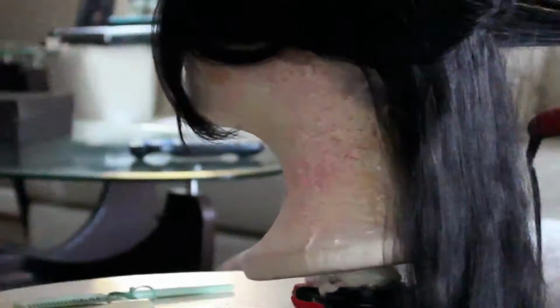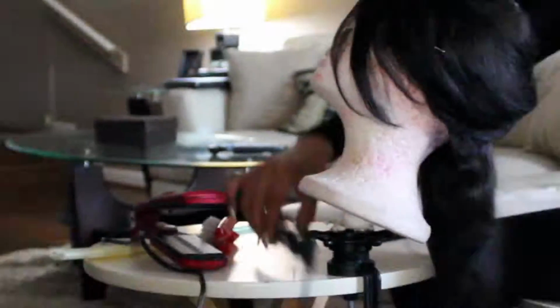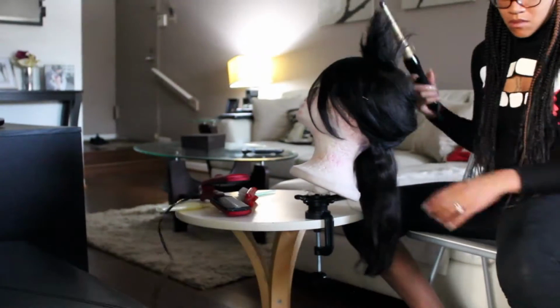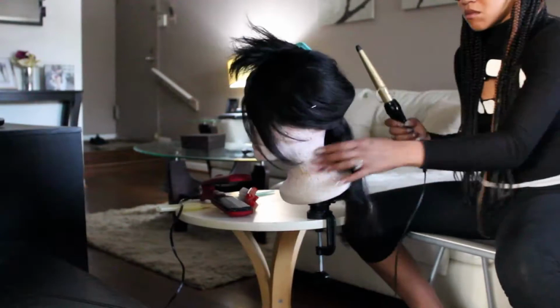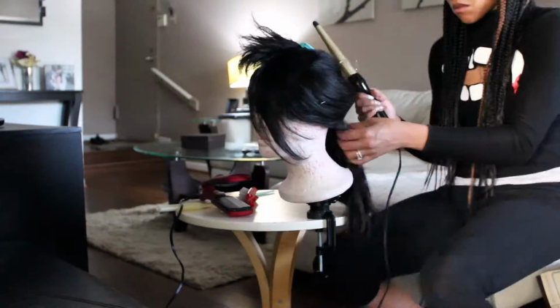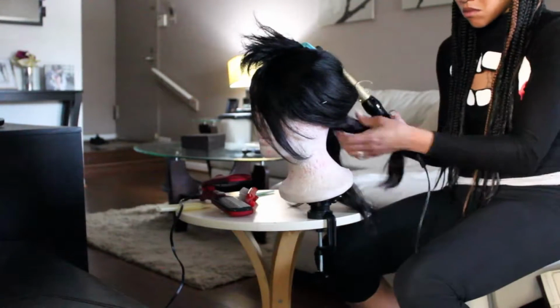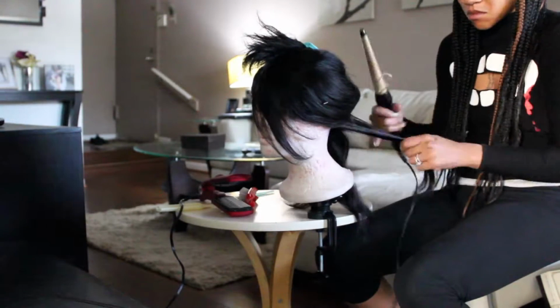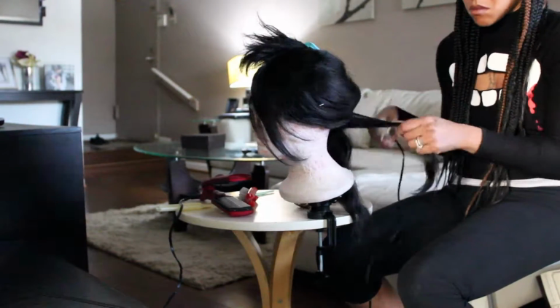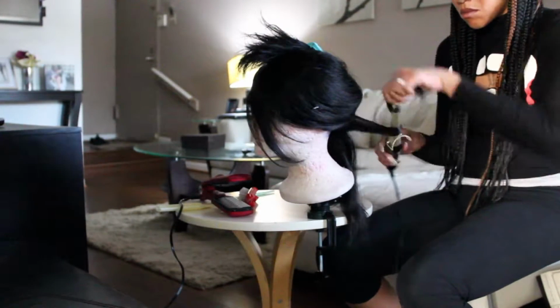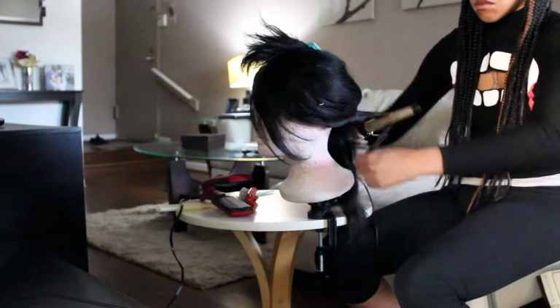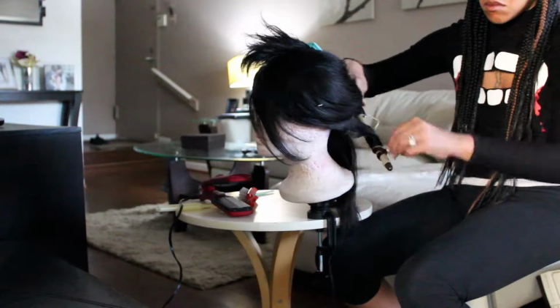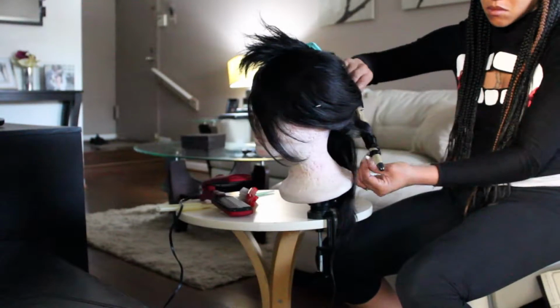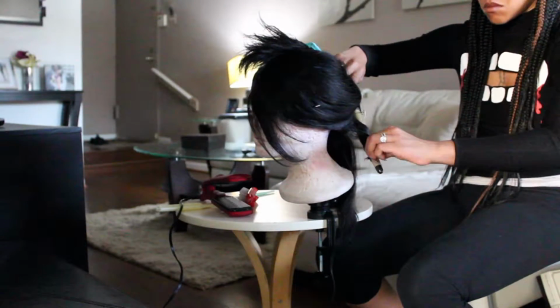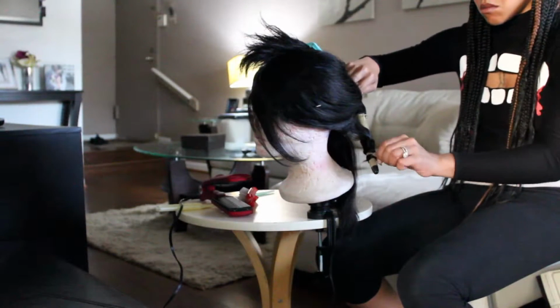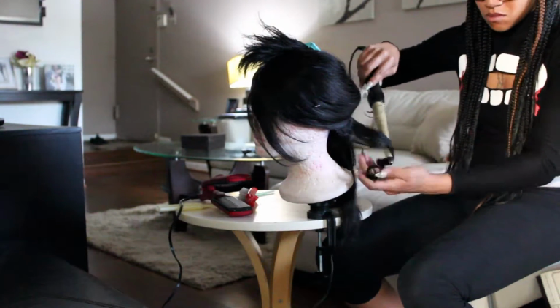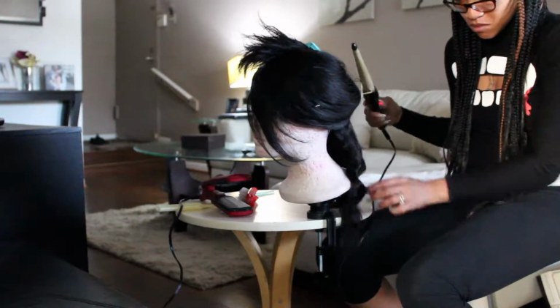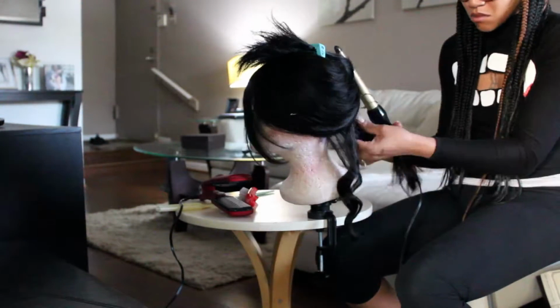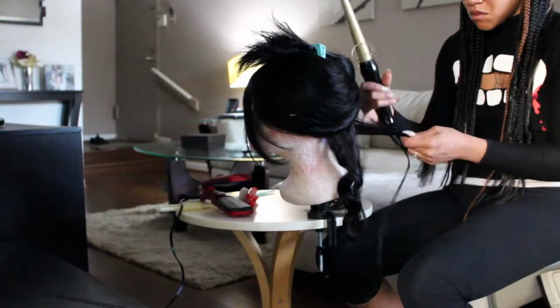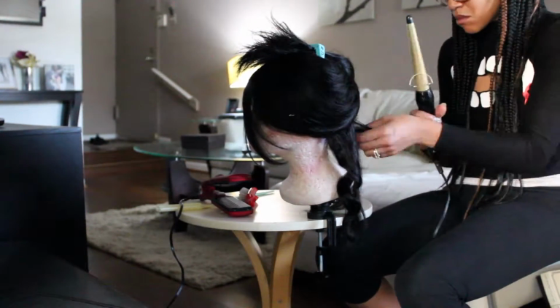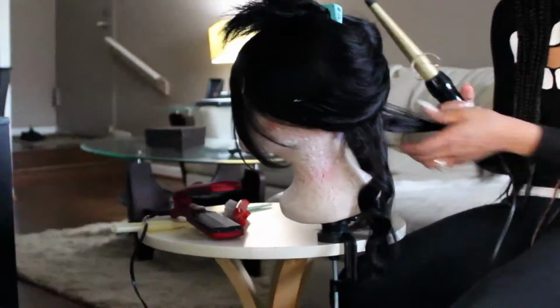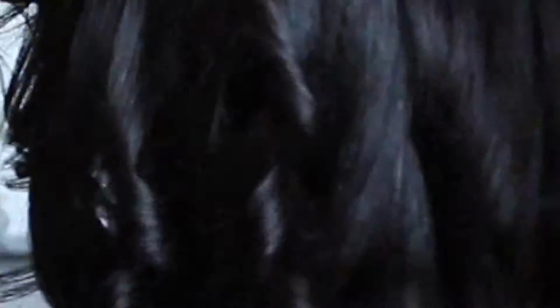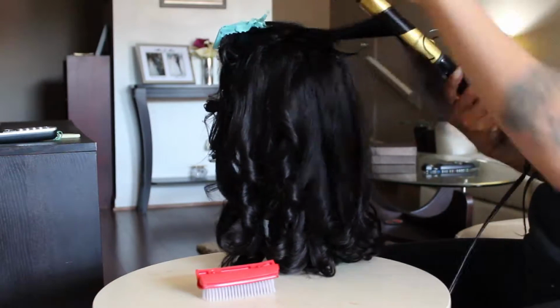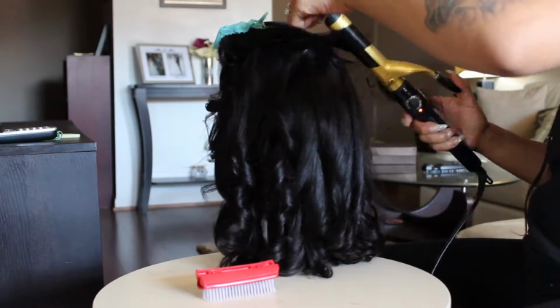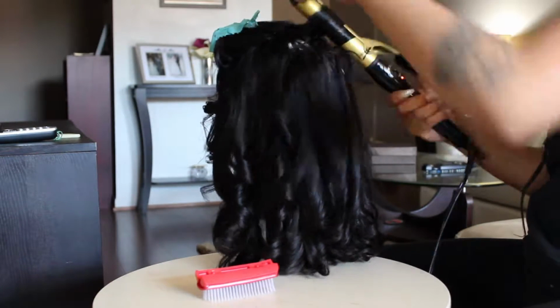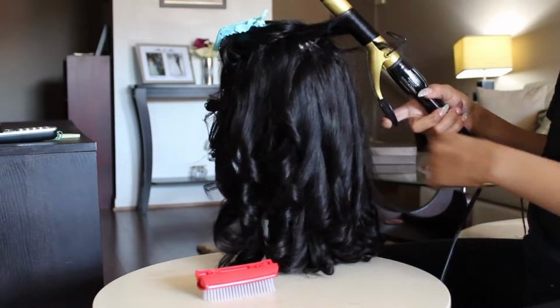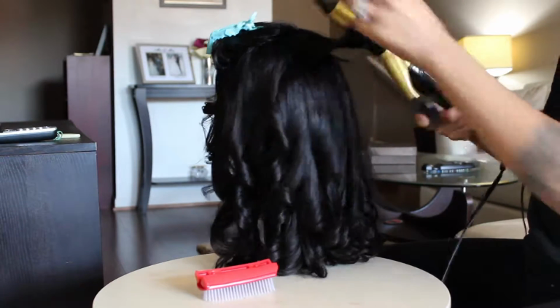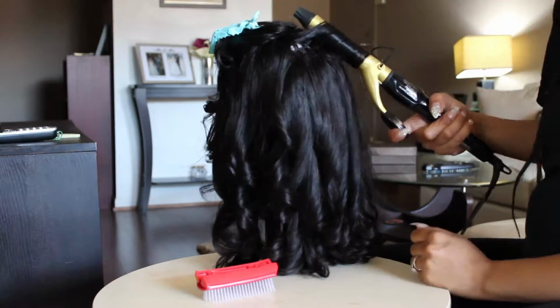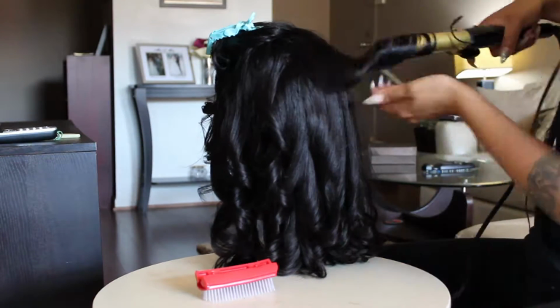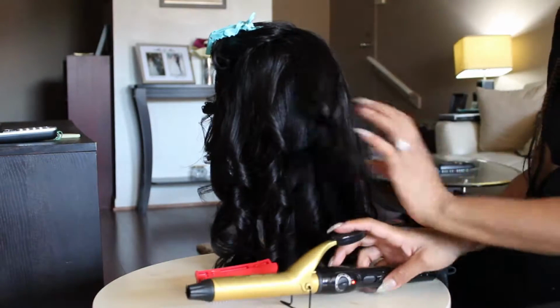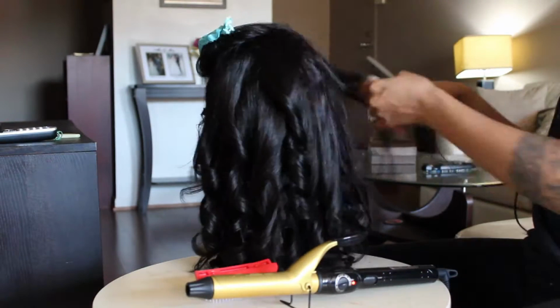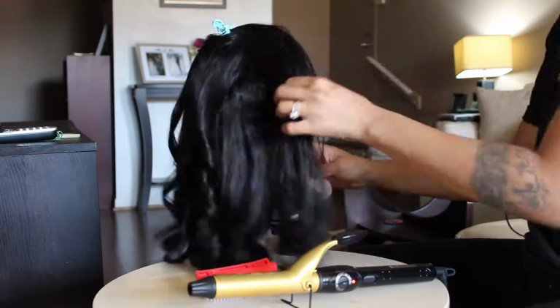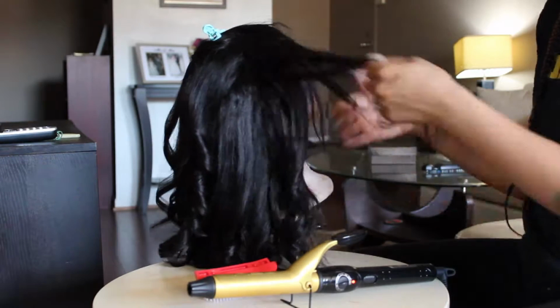So I started curling the hair with a wand, which I thought would give it nice curls, but it ended up looking just the same as it did before — just shorter. So I said, let me use an actual curl iron and do some barrel curls. Small barrel curls. The curls don't look half bad!